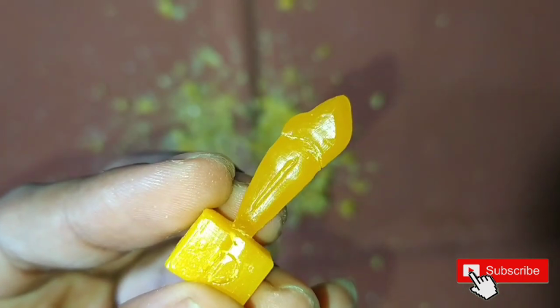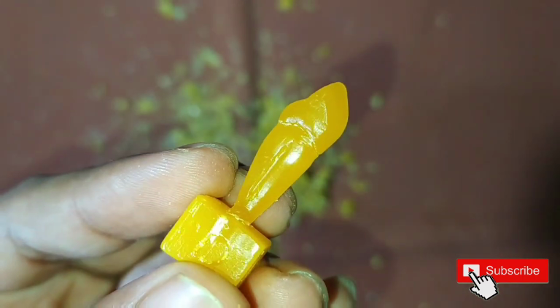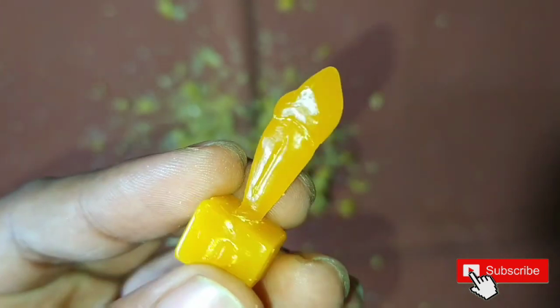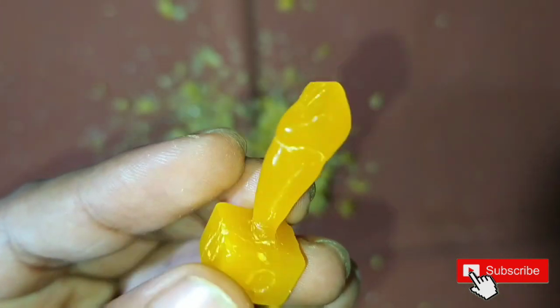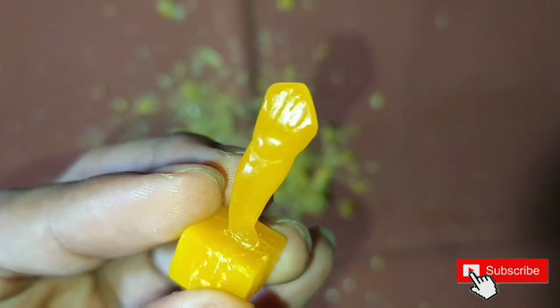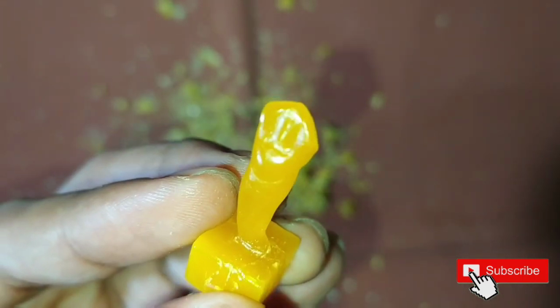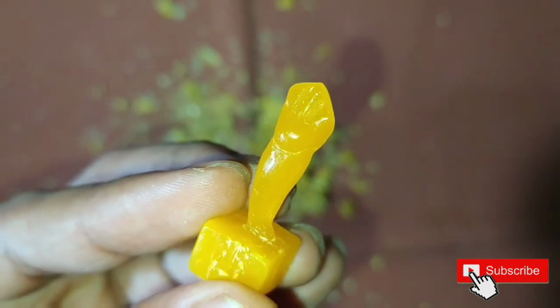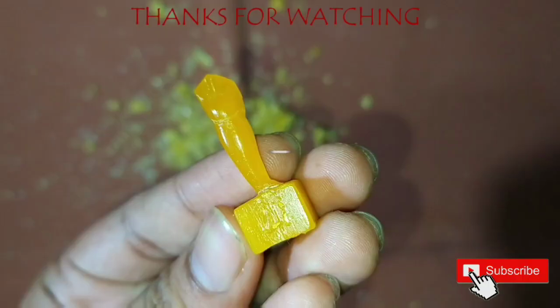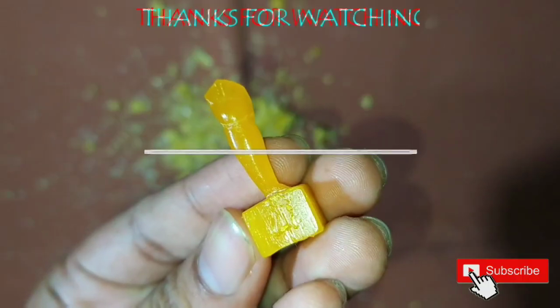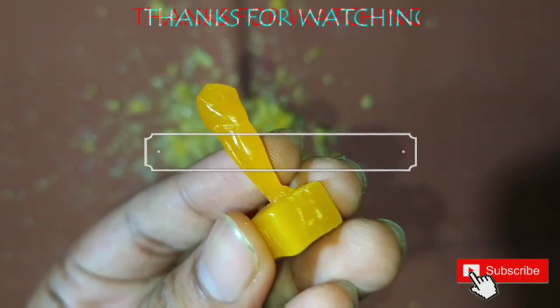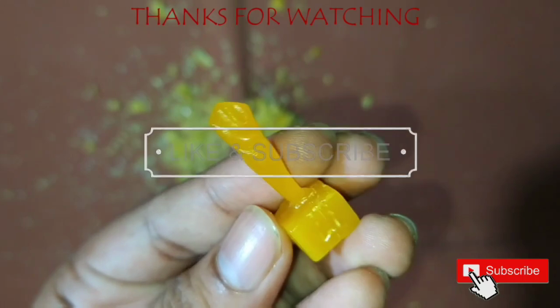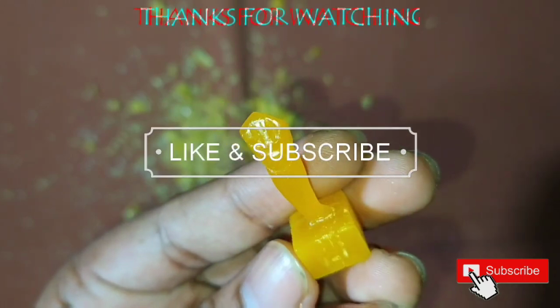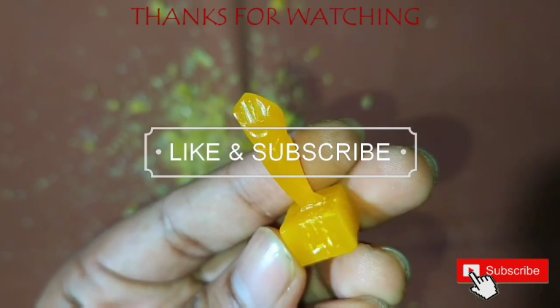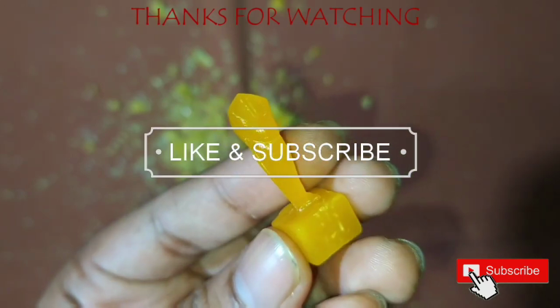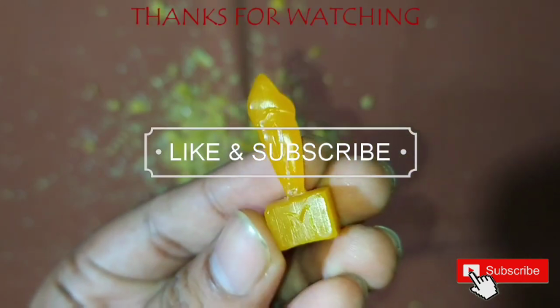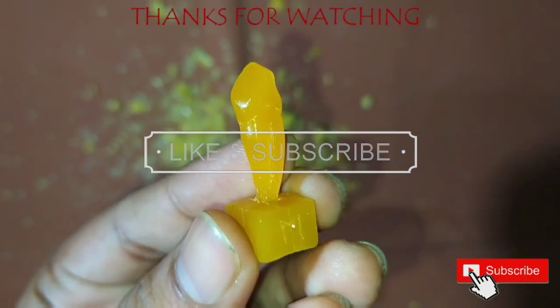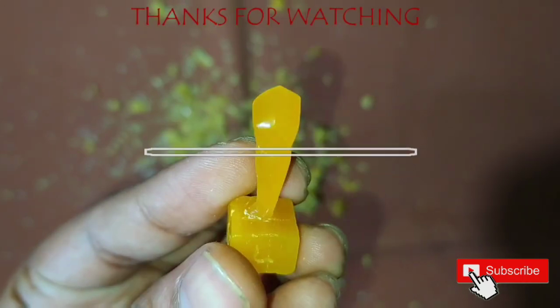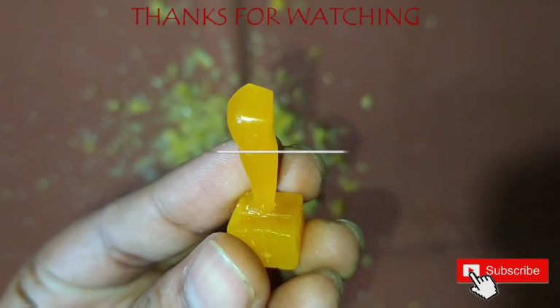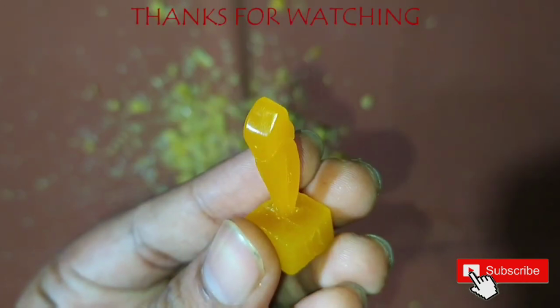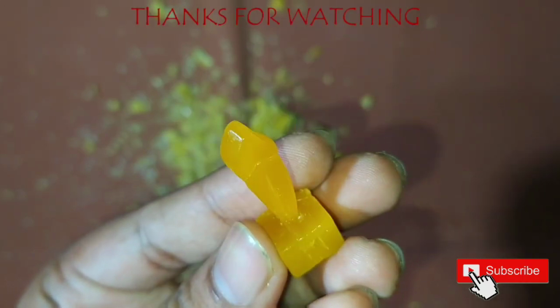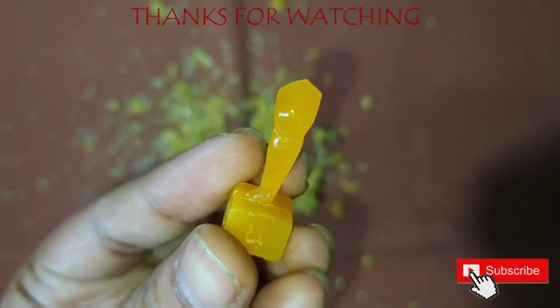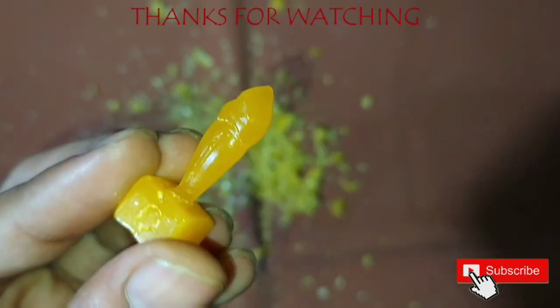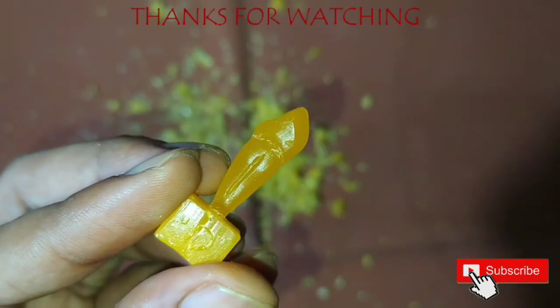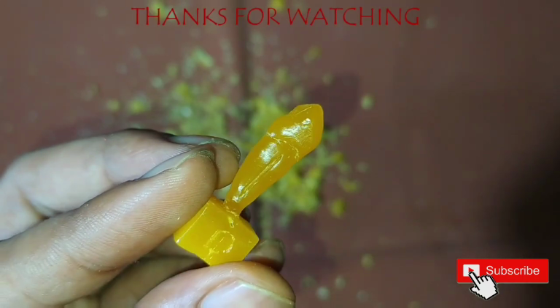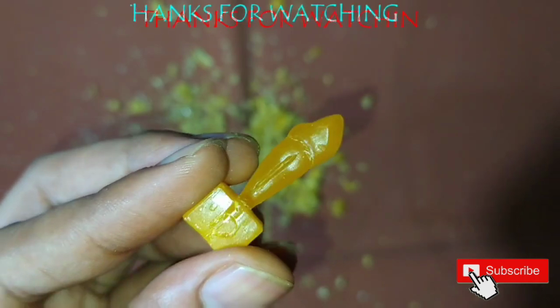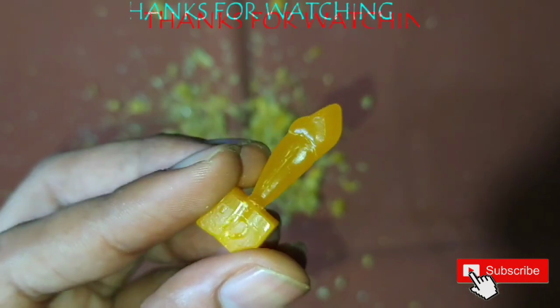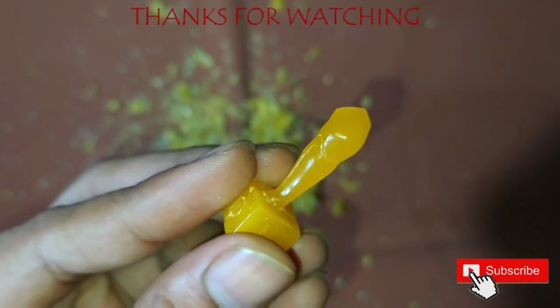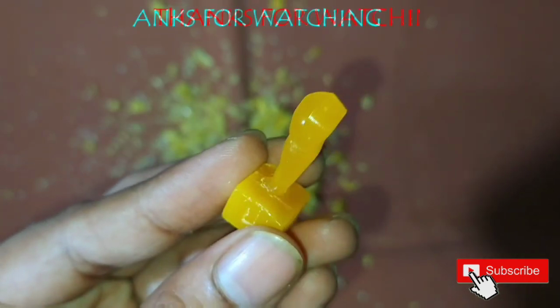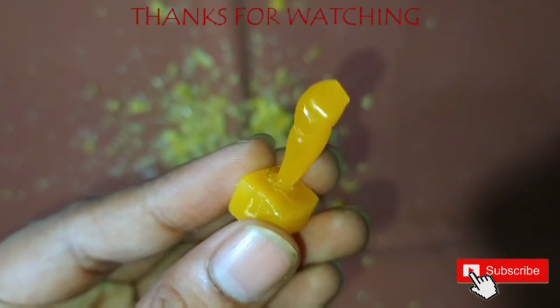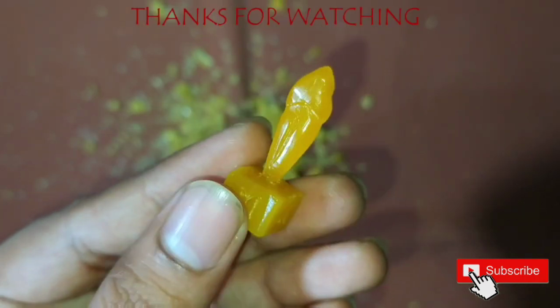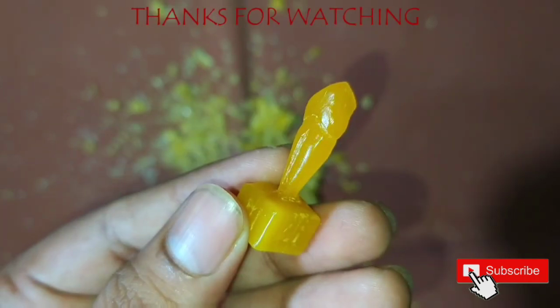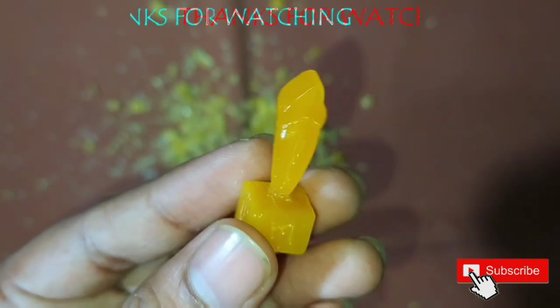This was the video on the mandibular canine. Thank you everybody for watching — please like and subscribe to the channel. Thank you.